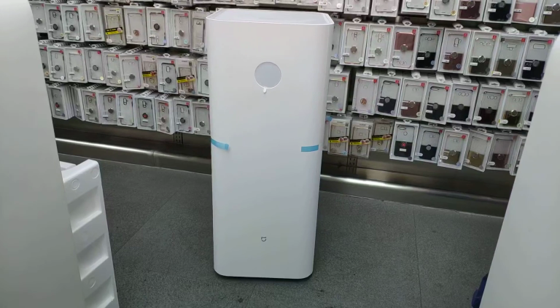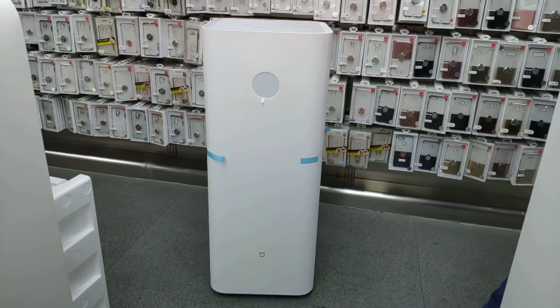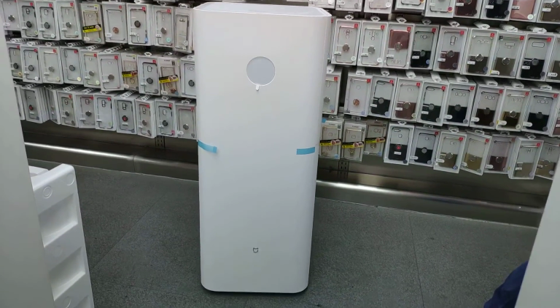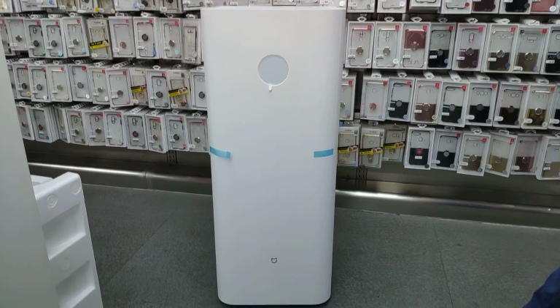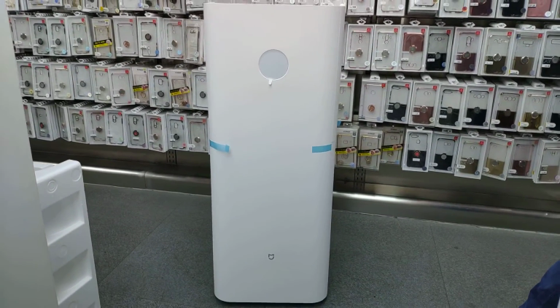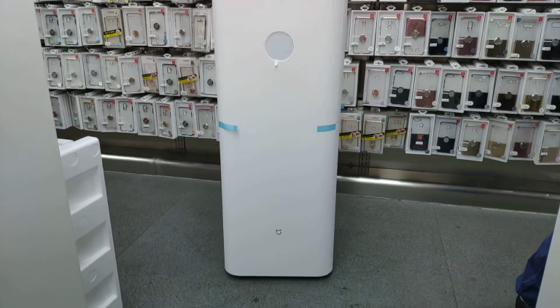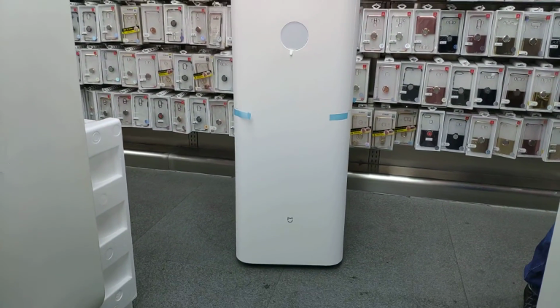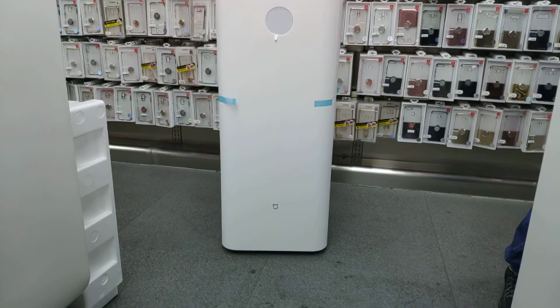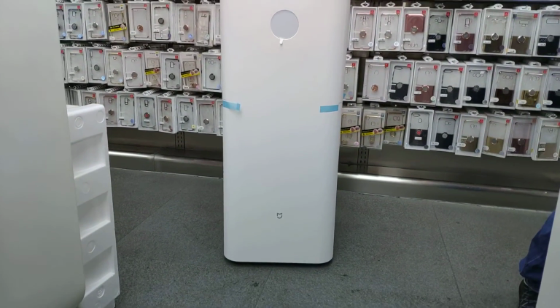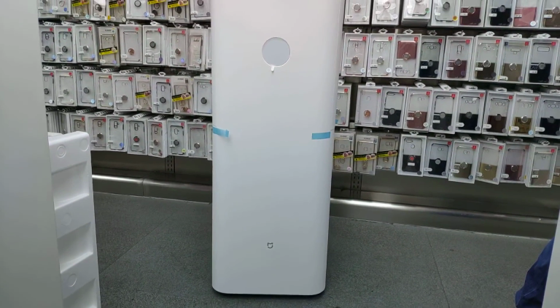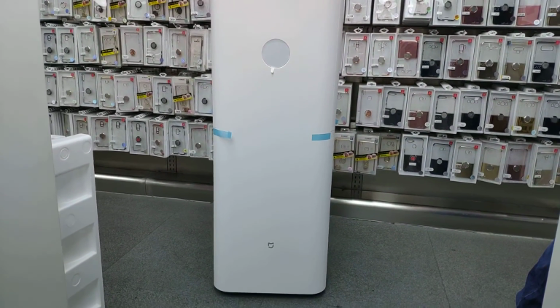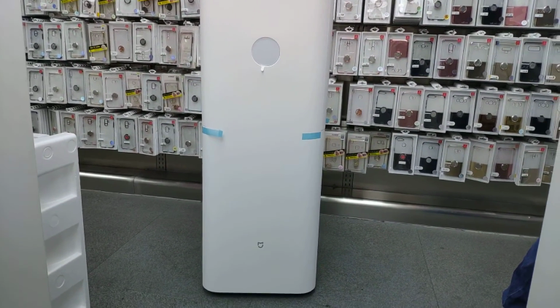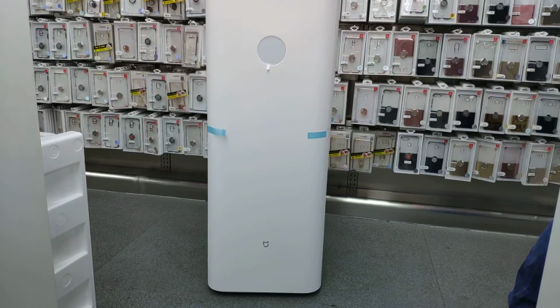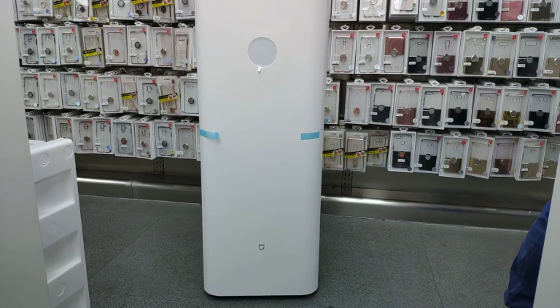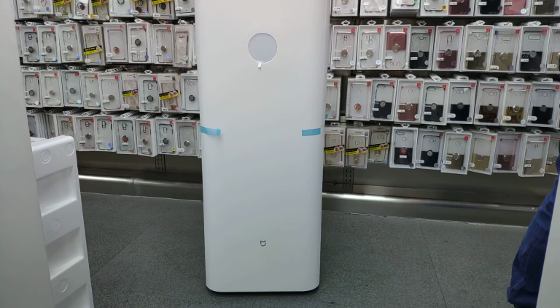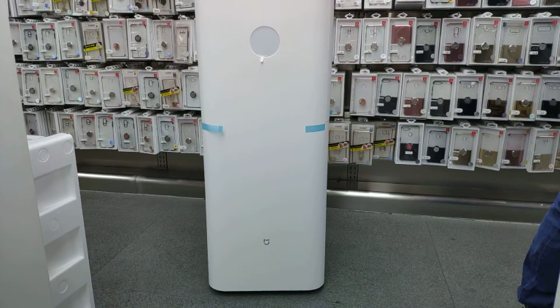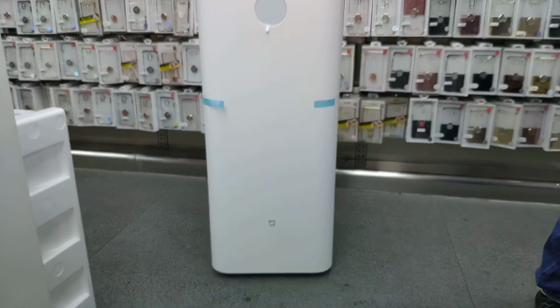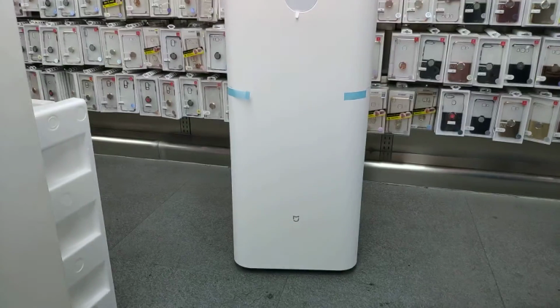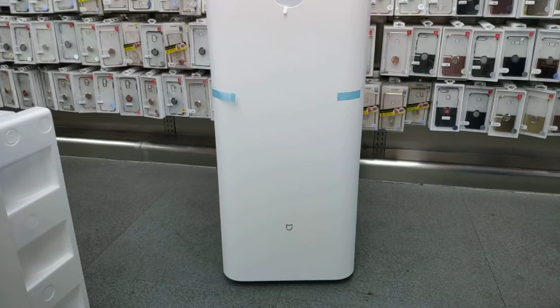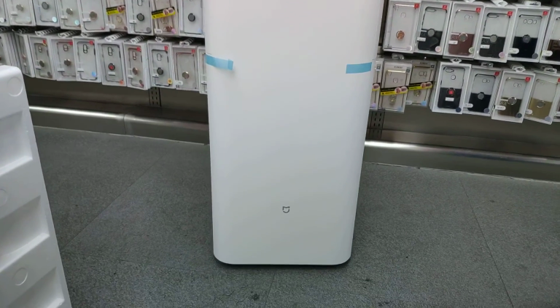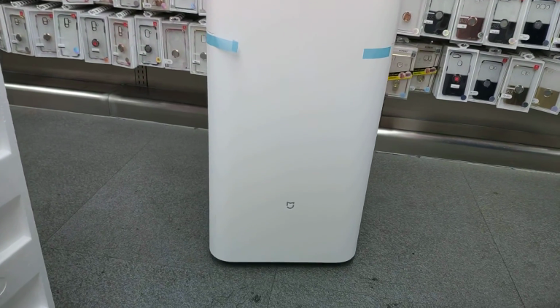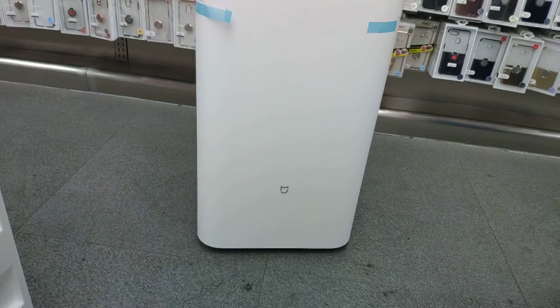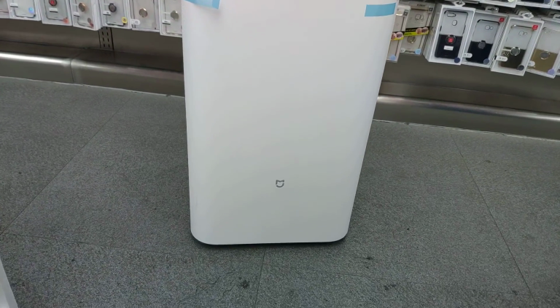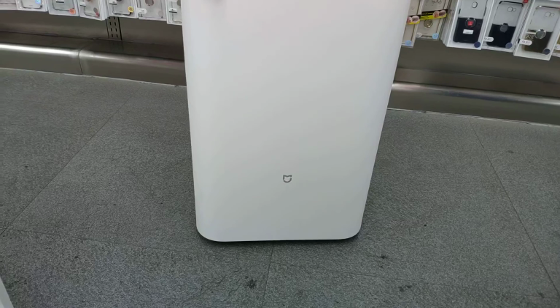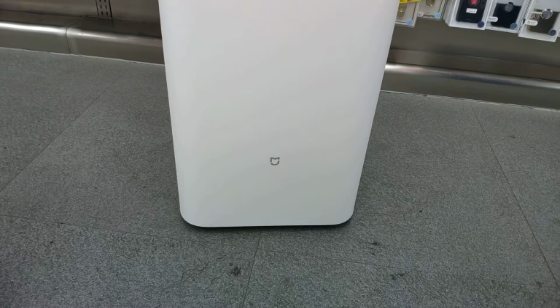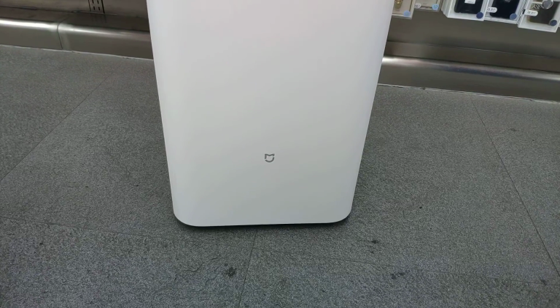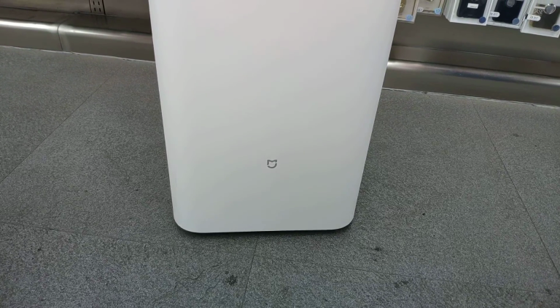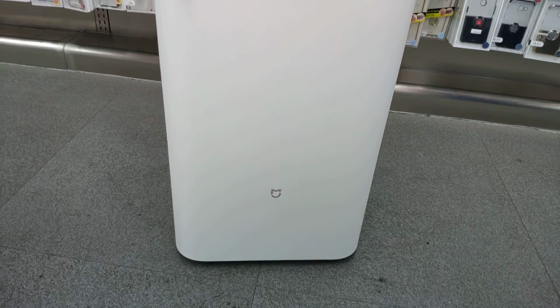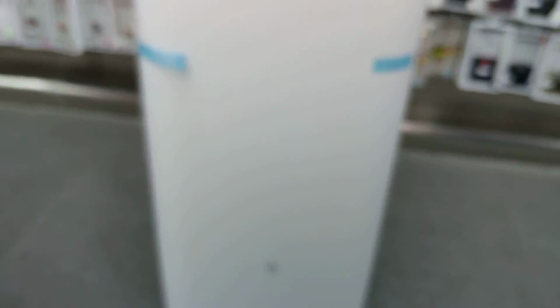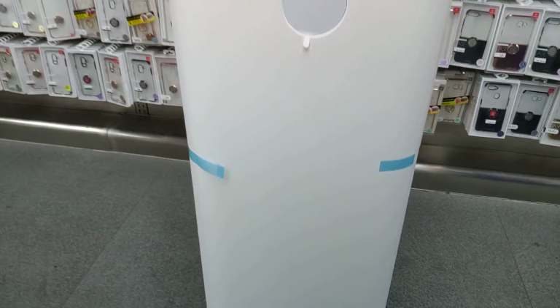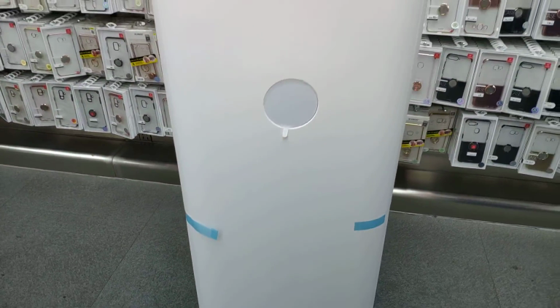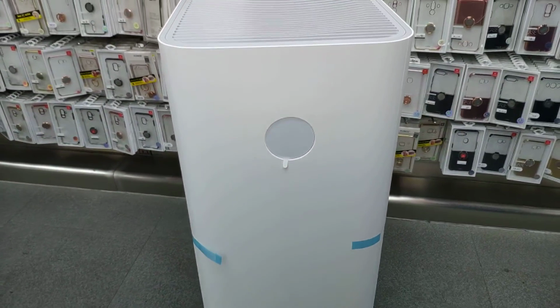Hi guys, it's Mimichiro02. We got our hands on the Mi Media Air Purifier Max. This one is the largest among all the air purifiers released by Xiaomi.